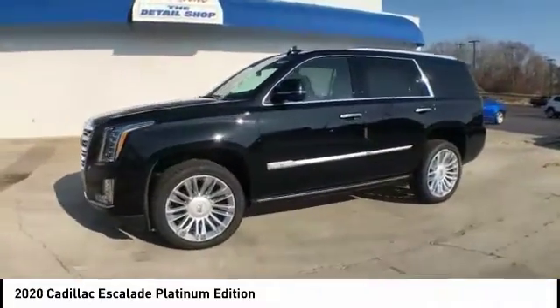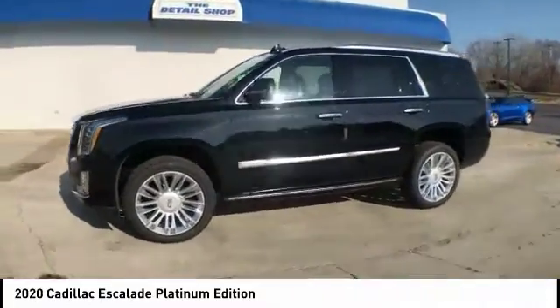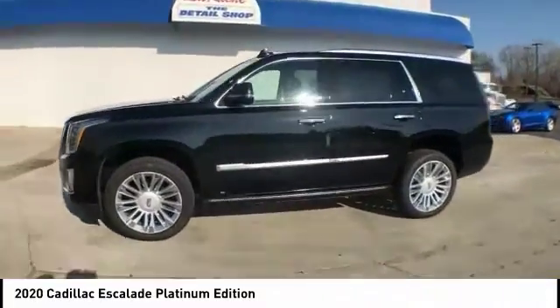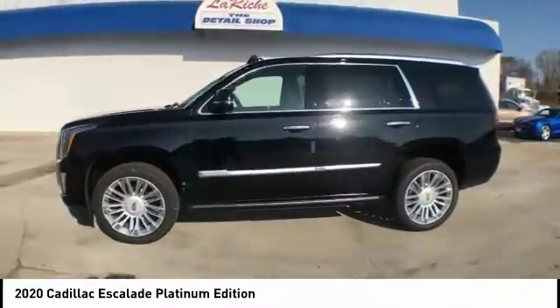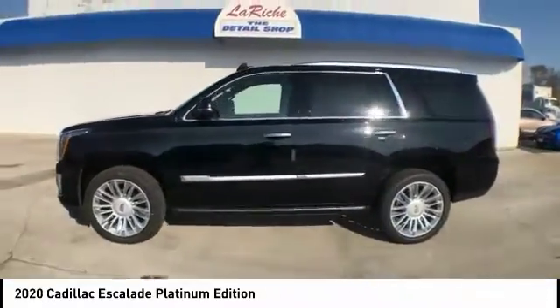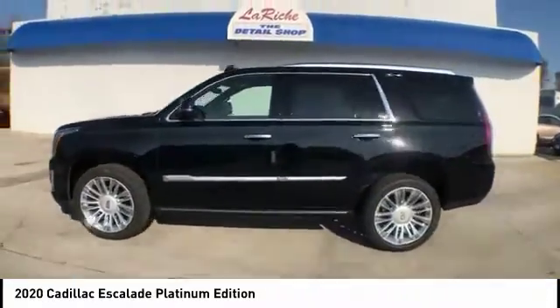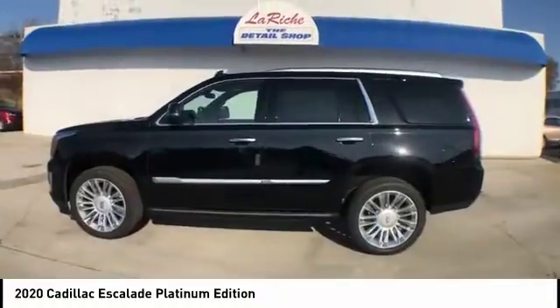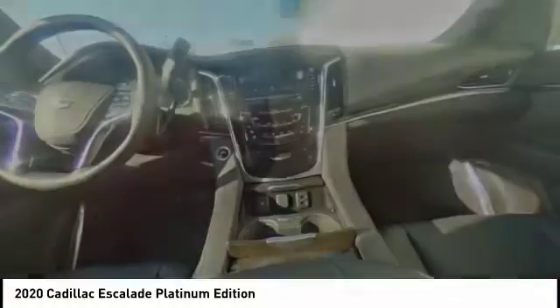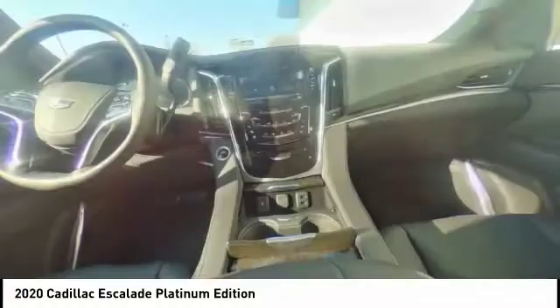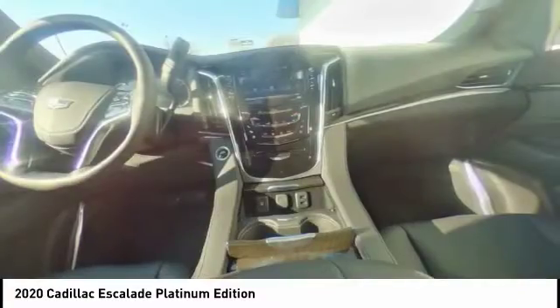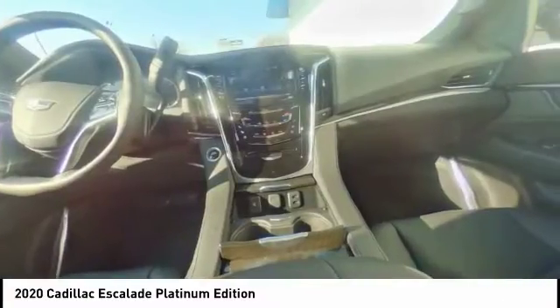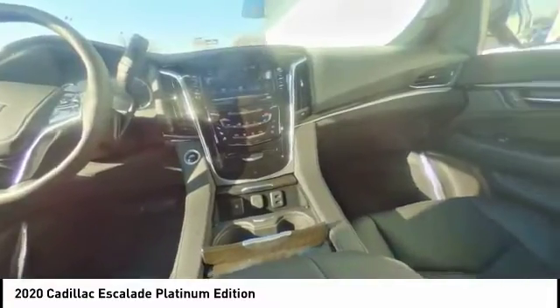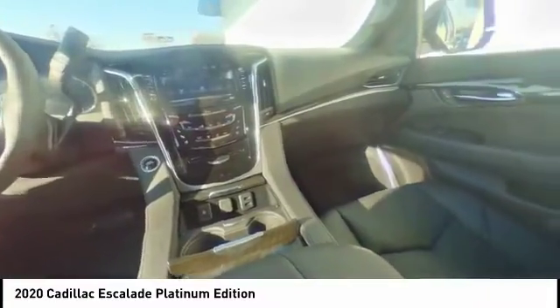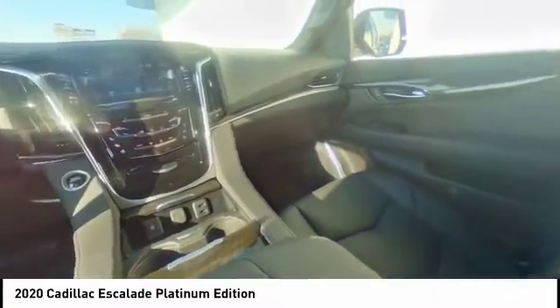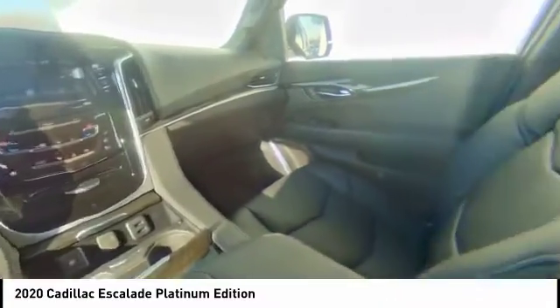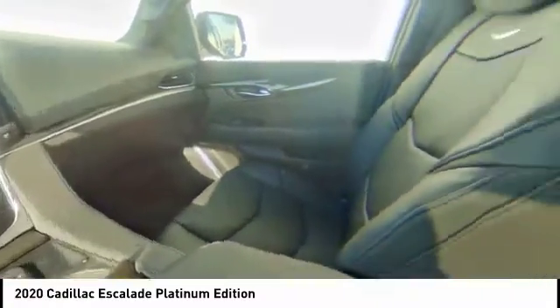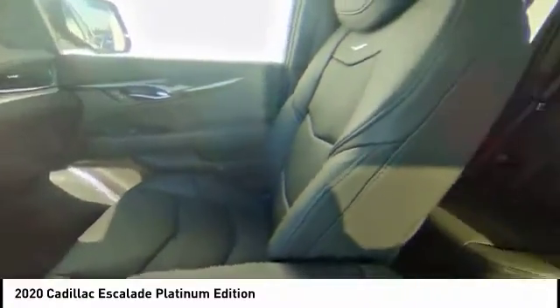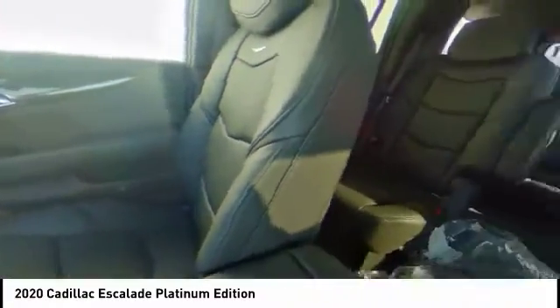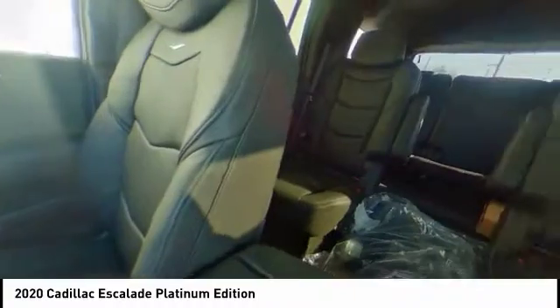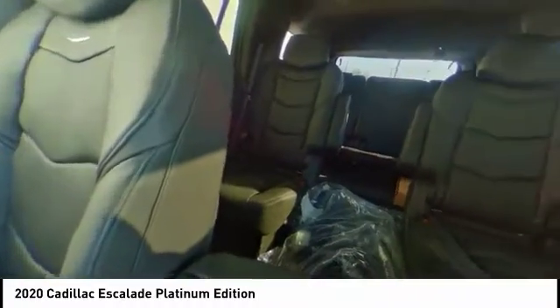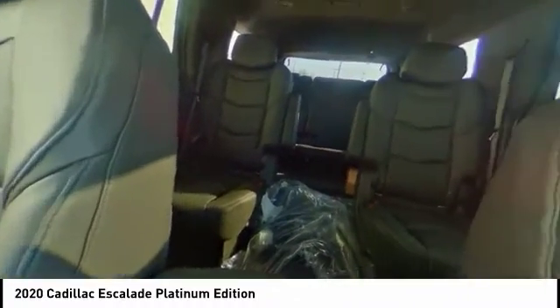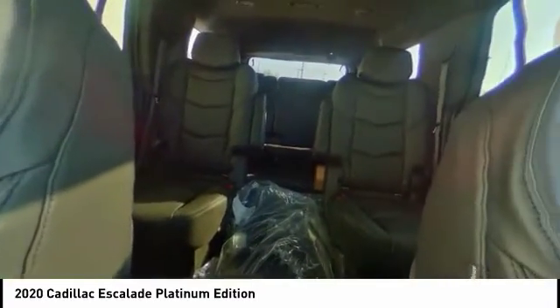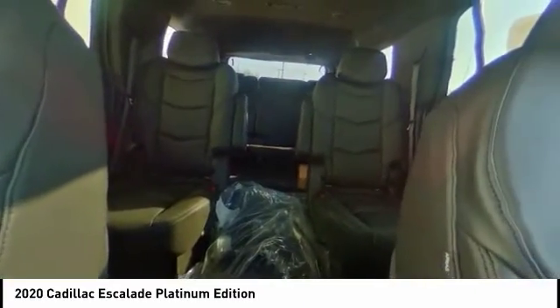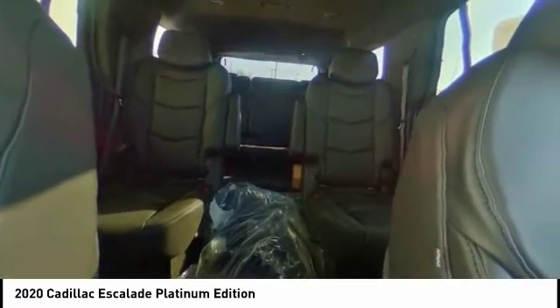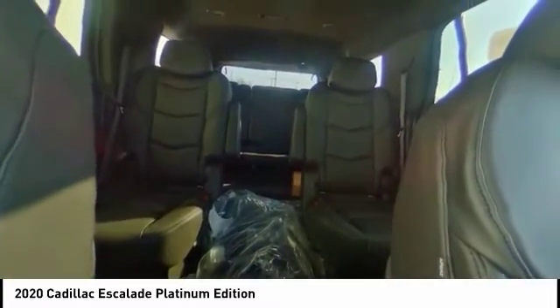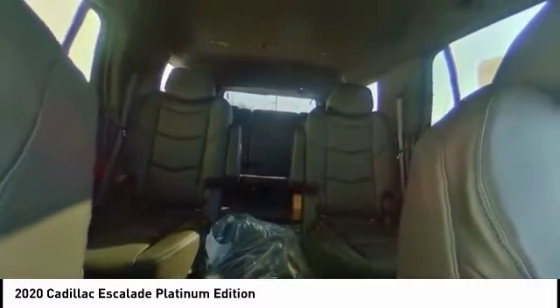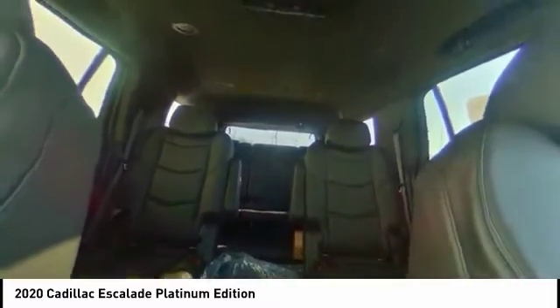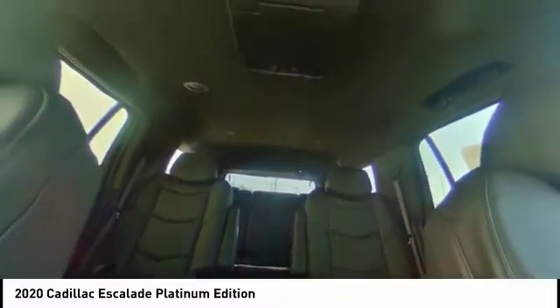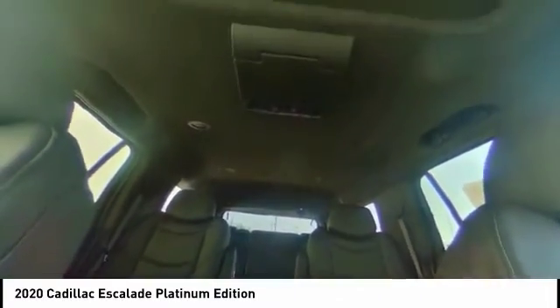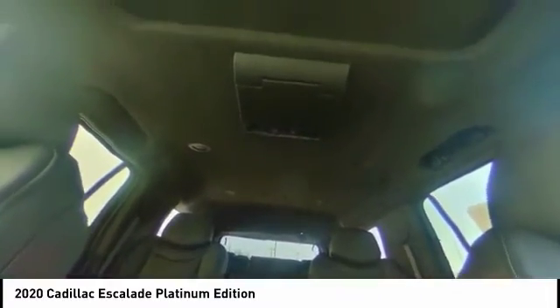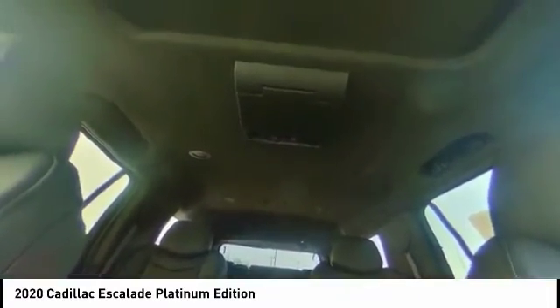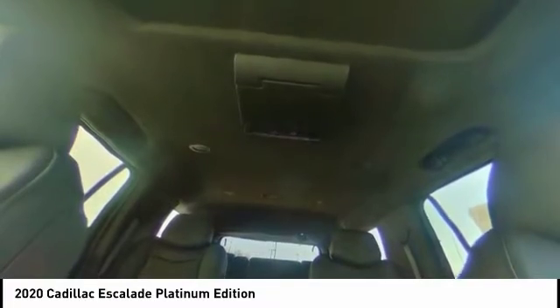Electronic stability control, alloy wheels, power lift gate, brake assist, traction control, remote keyless entry, fog lights, four-wheel disc brakes, rain-sensing wipers, ventilated front seats.